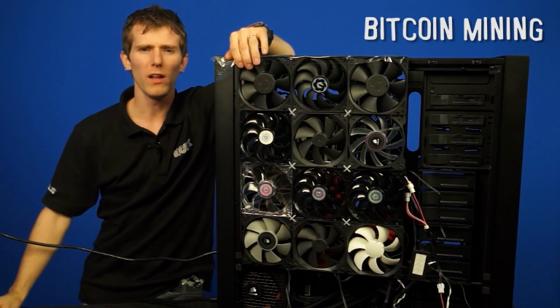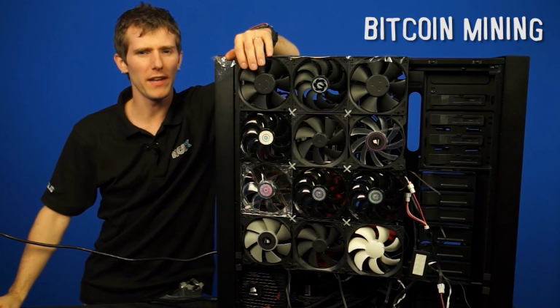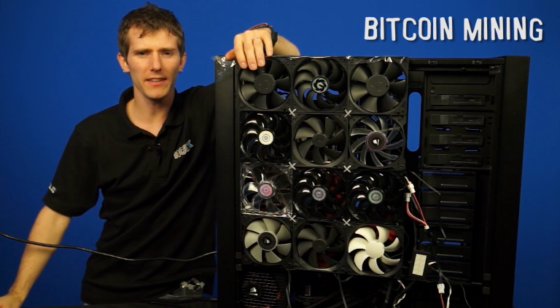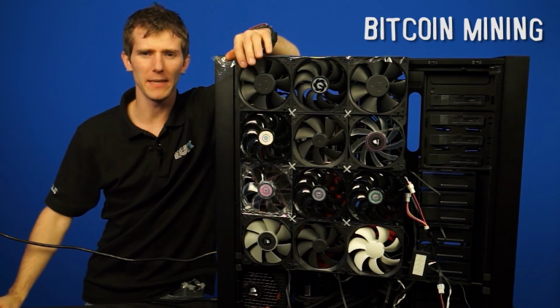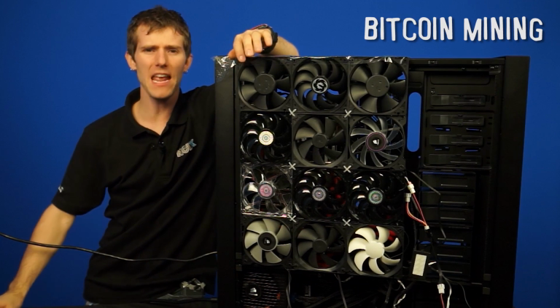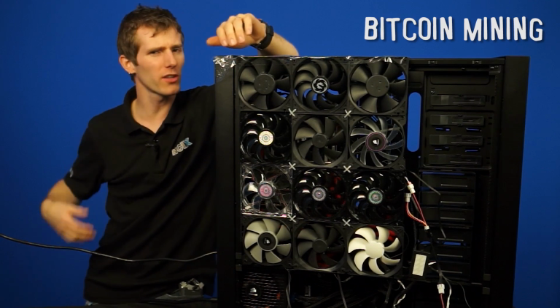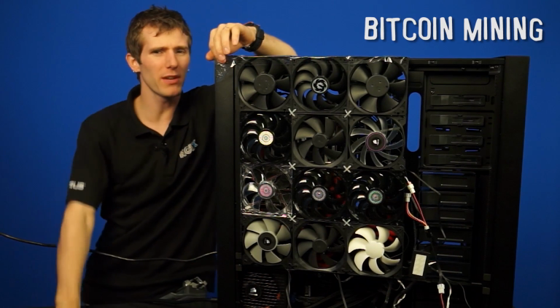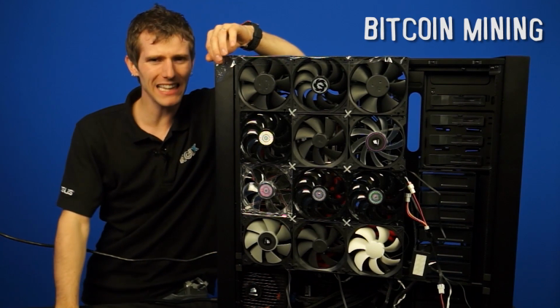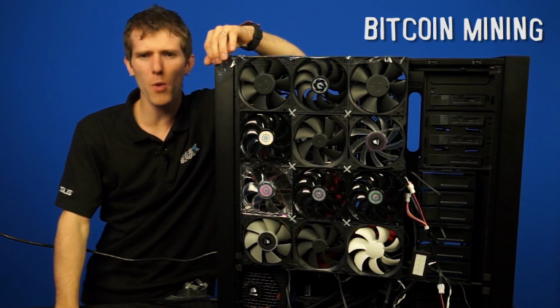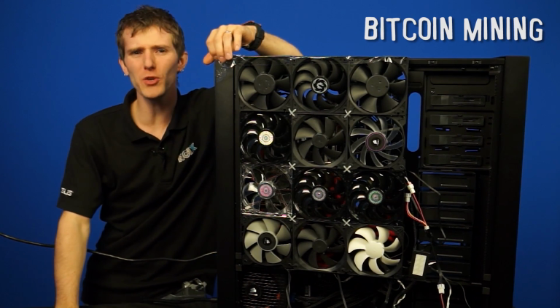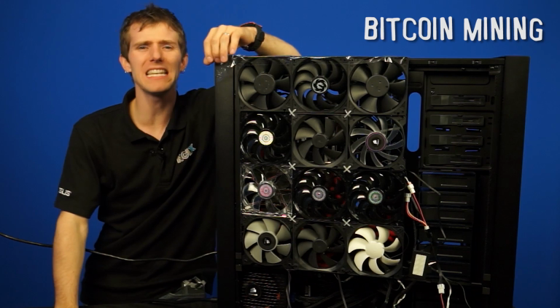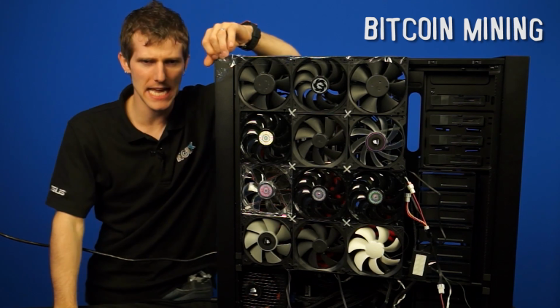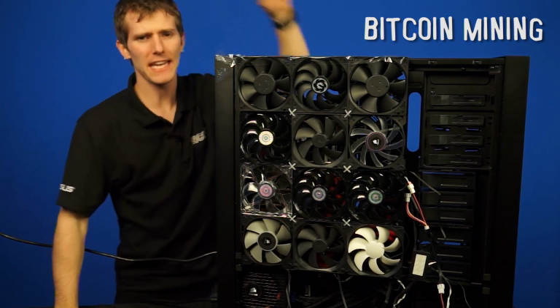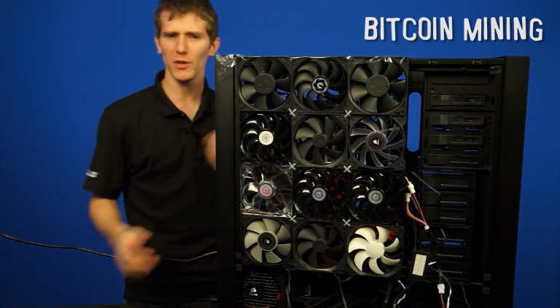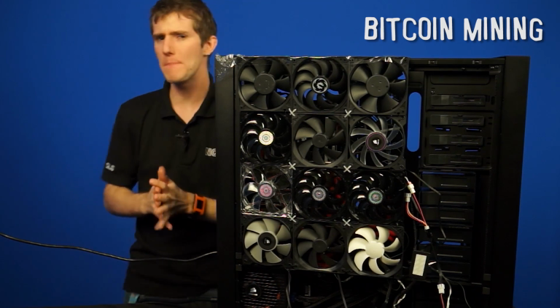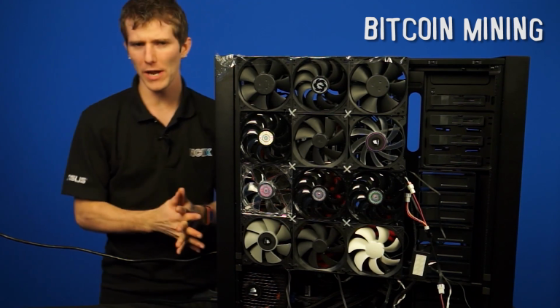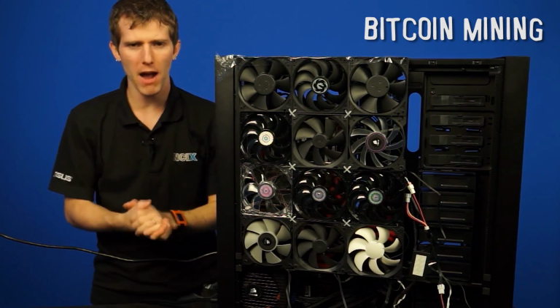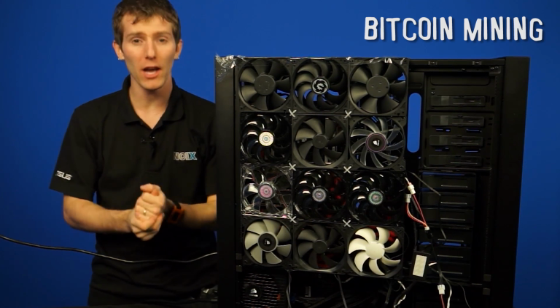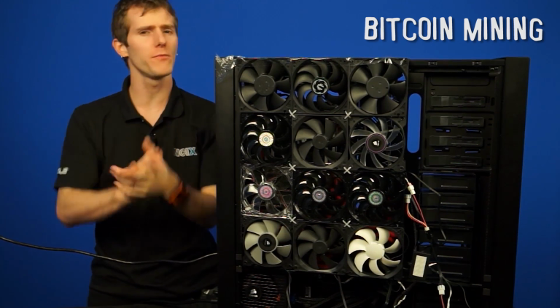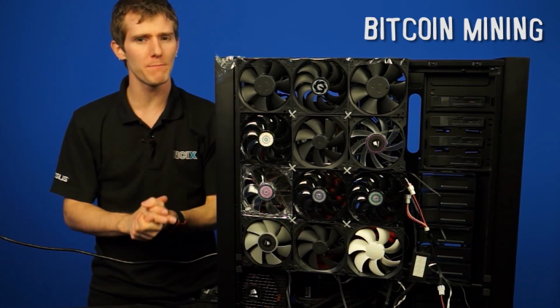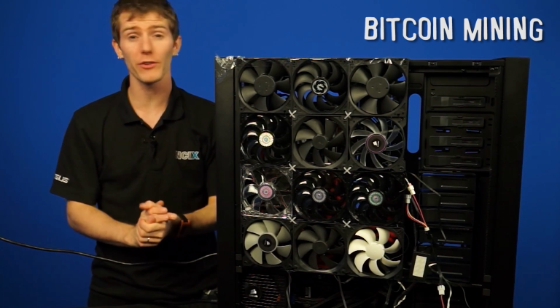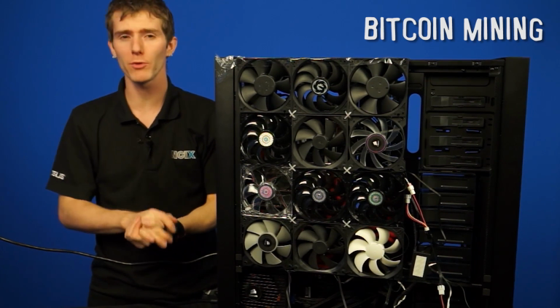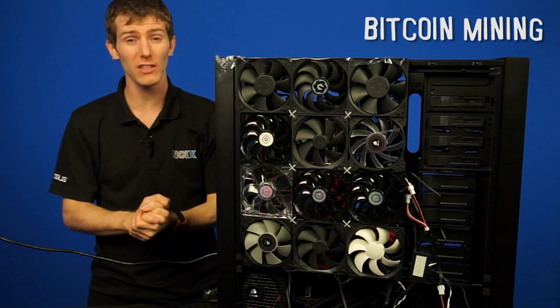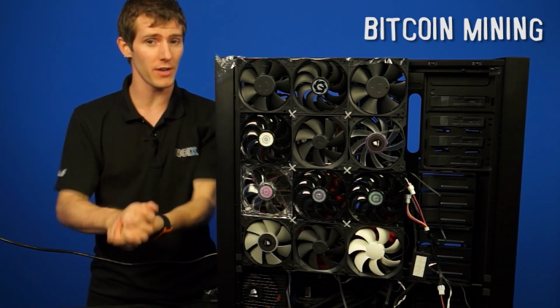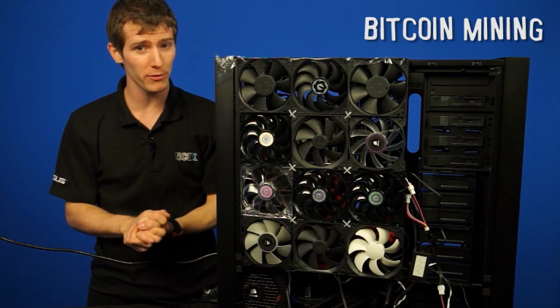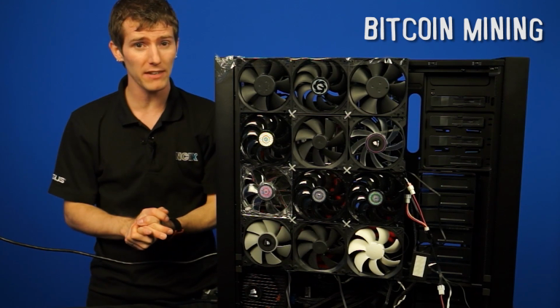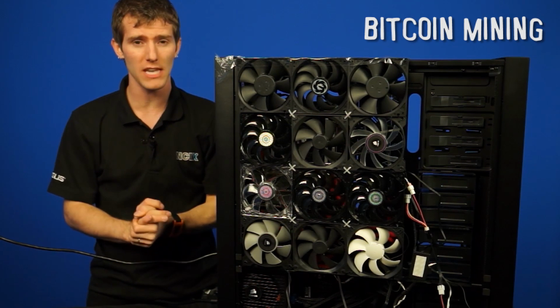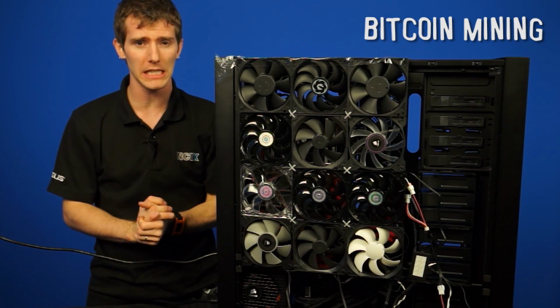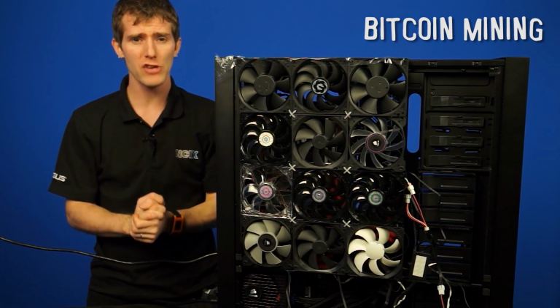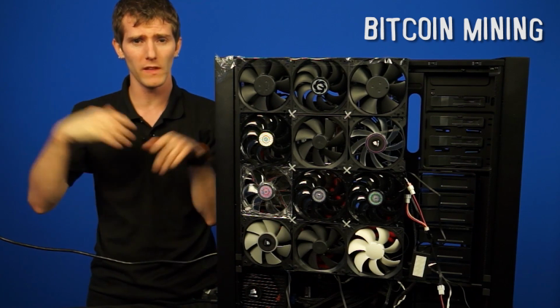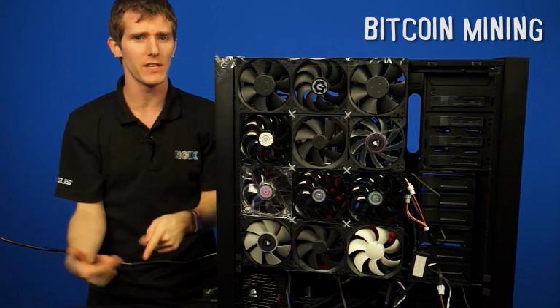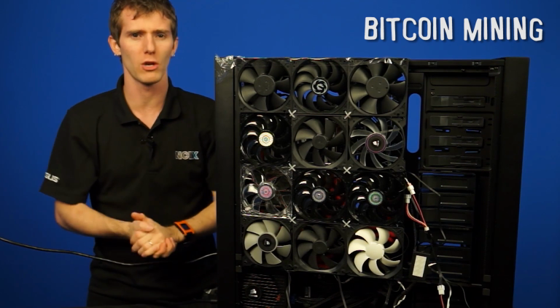Welcome to NCIX Tech Tips. Today we are going to talk about exactly what you might need to get started with Bitcoin mining. If you're not familiar with Bitcoin or other cryptocurrencies, we do have another episode about that, so you should definitely check out the link in the video description.